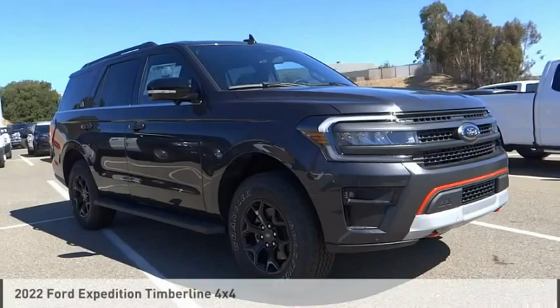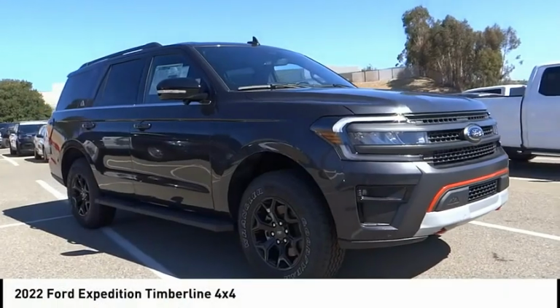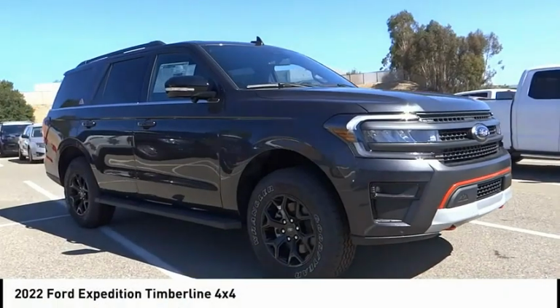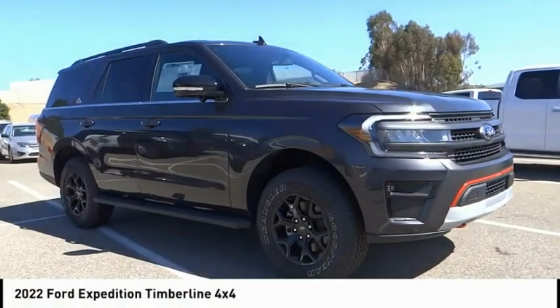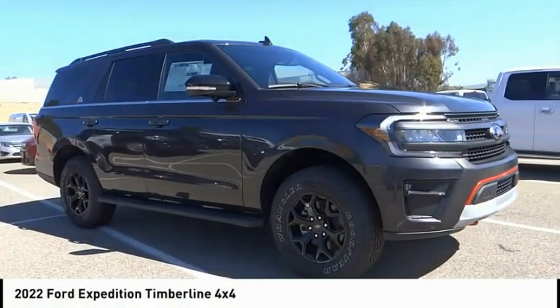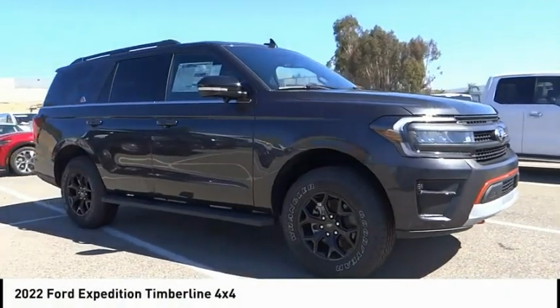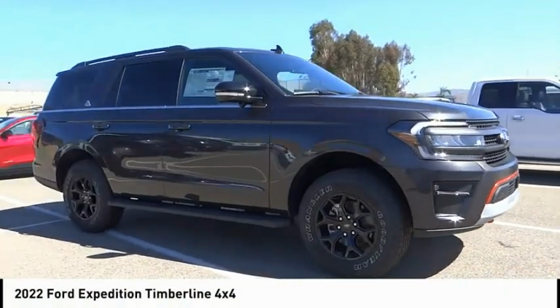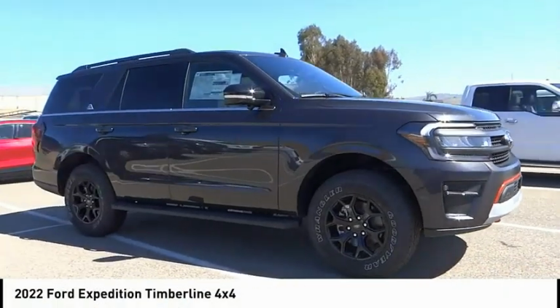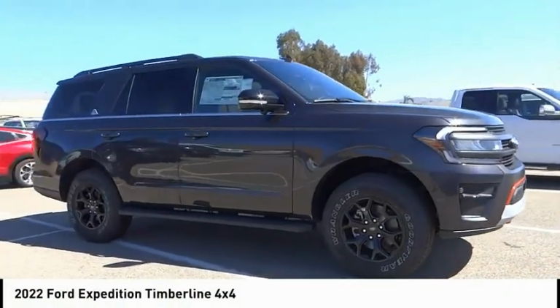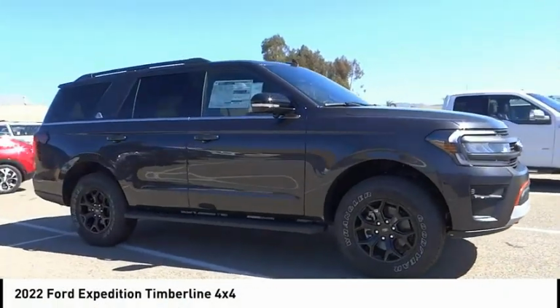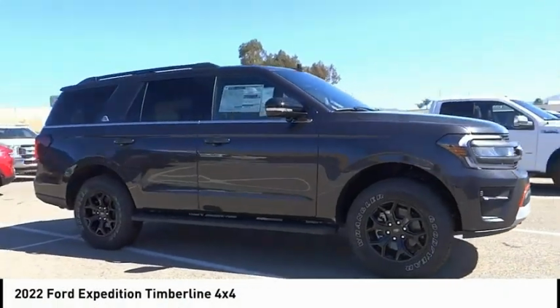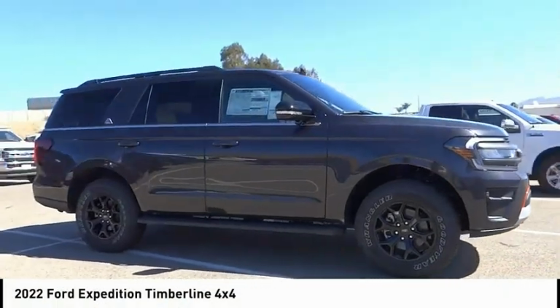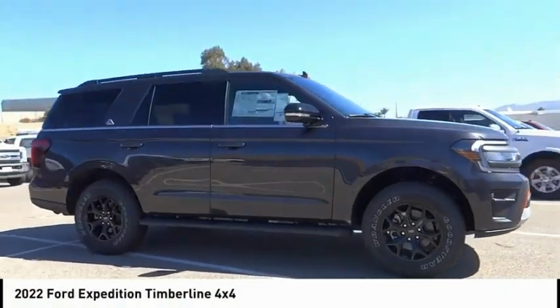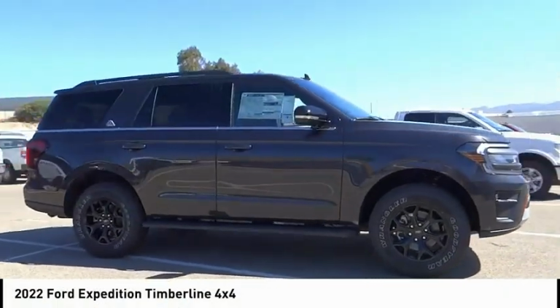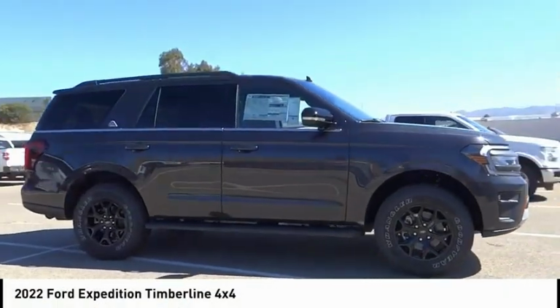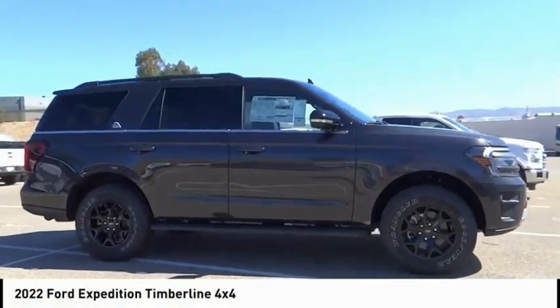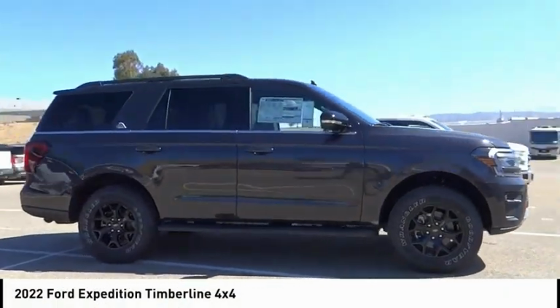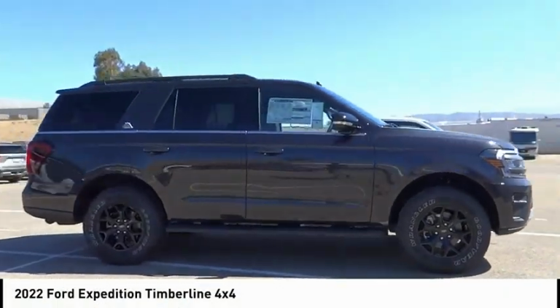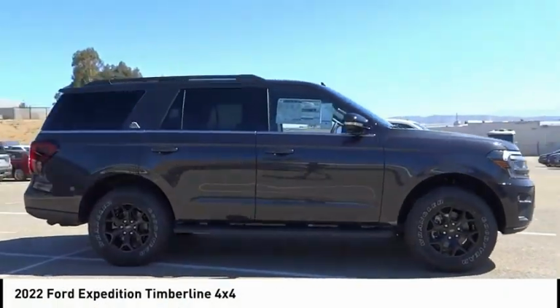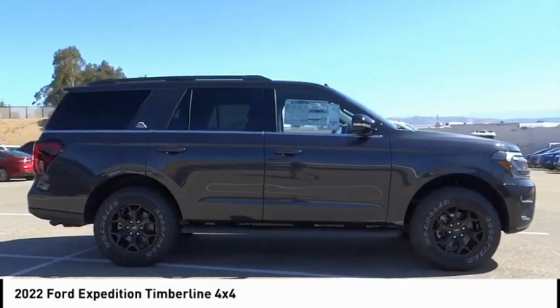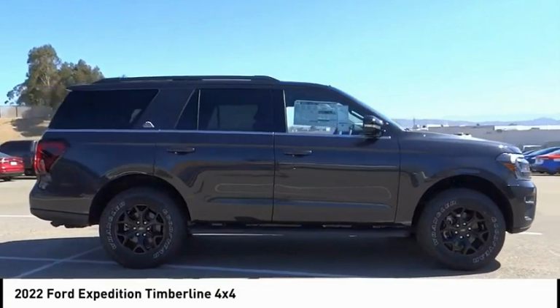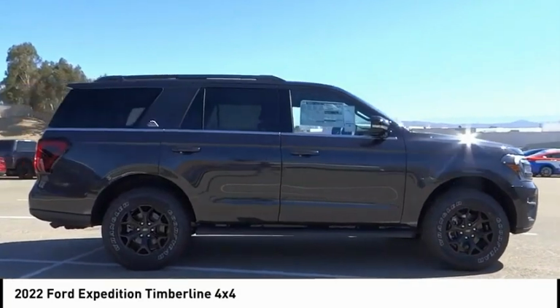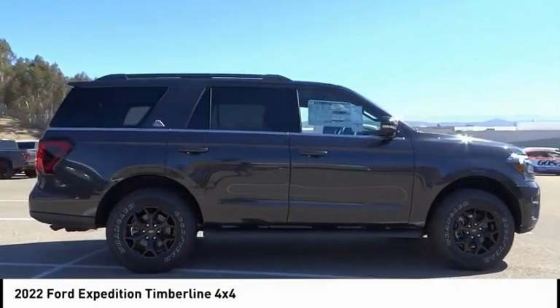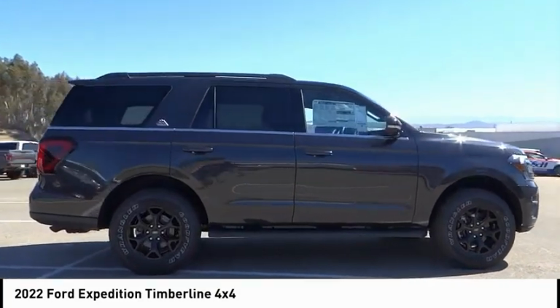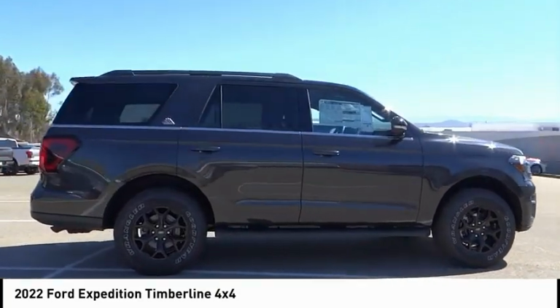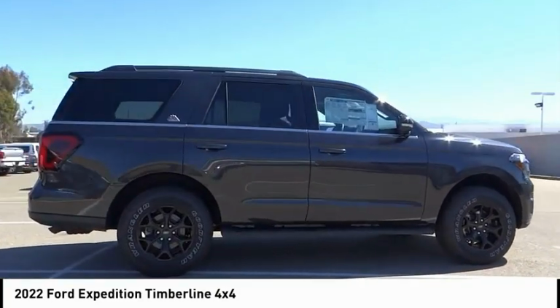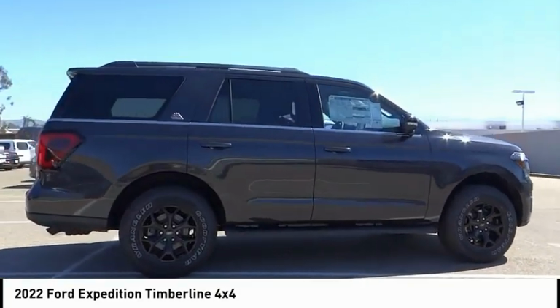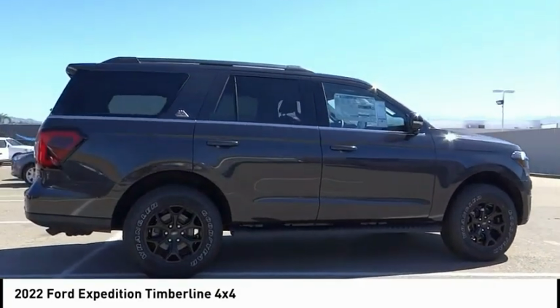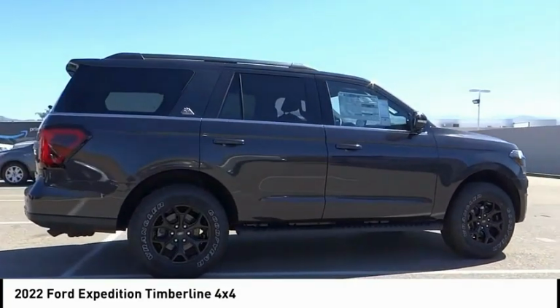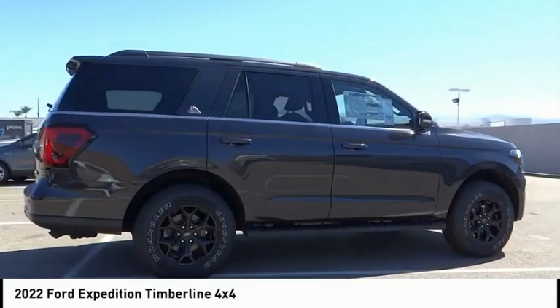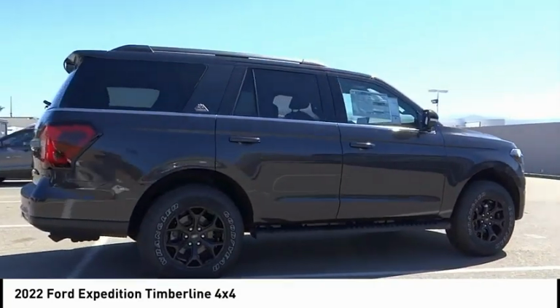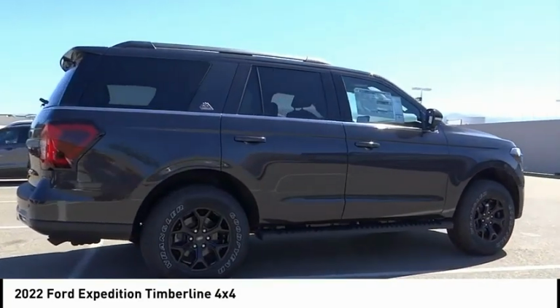Looking for the right vehicle? Check out the 2022 Expedition. Powerful, controlled, resourceful. Expedition.